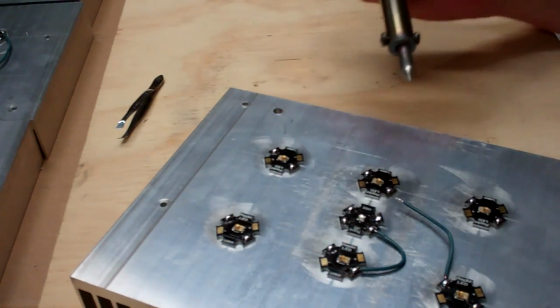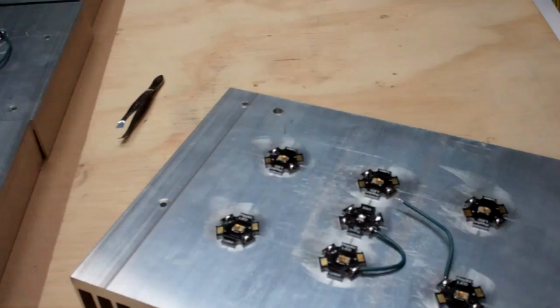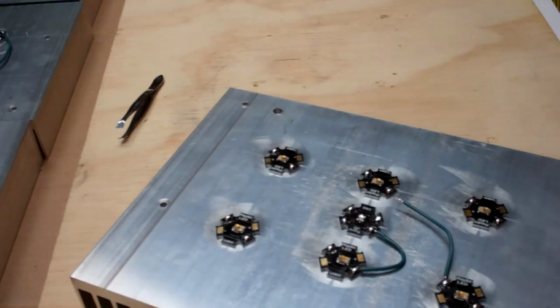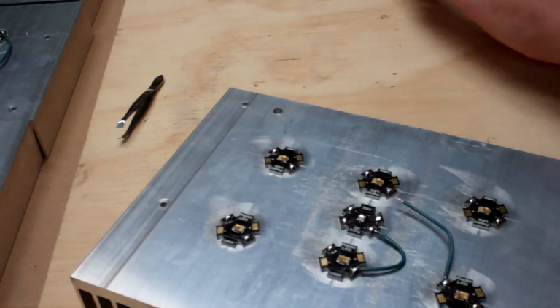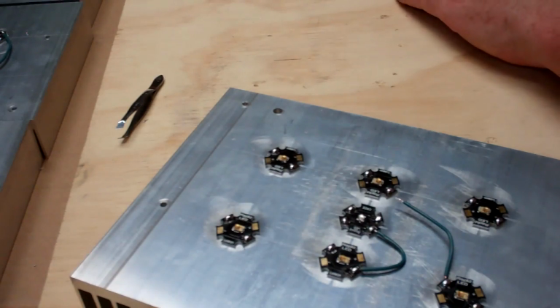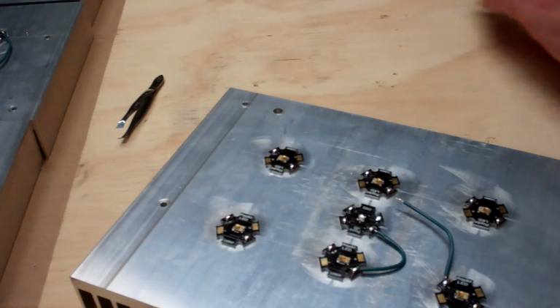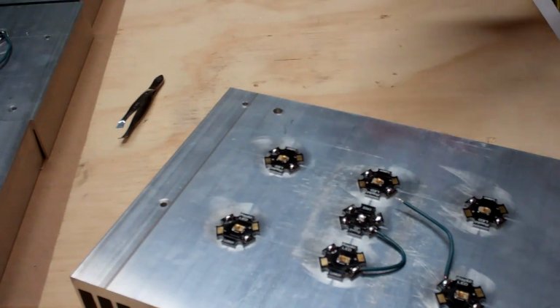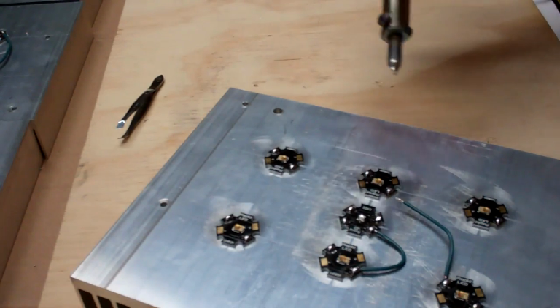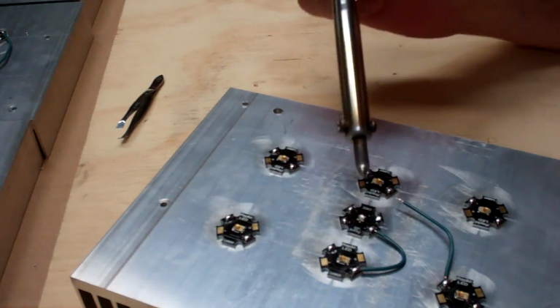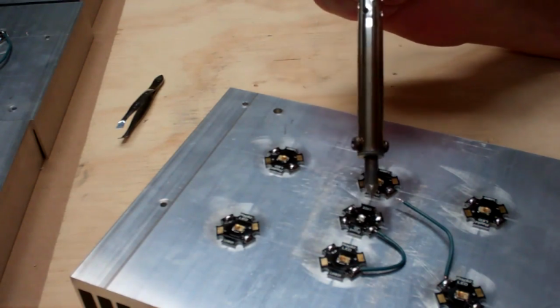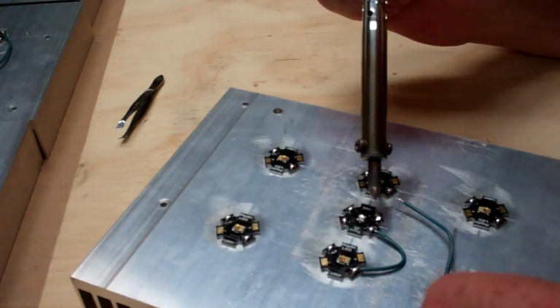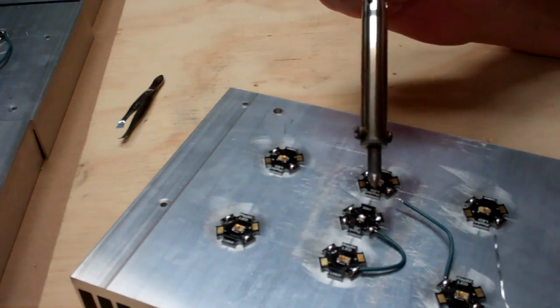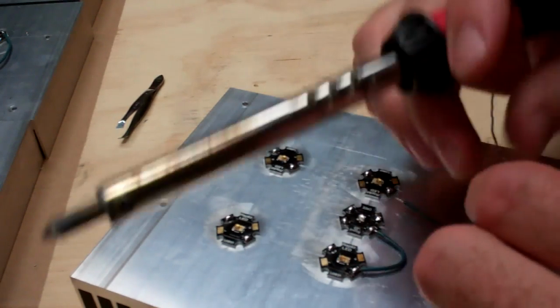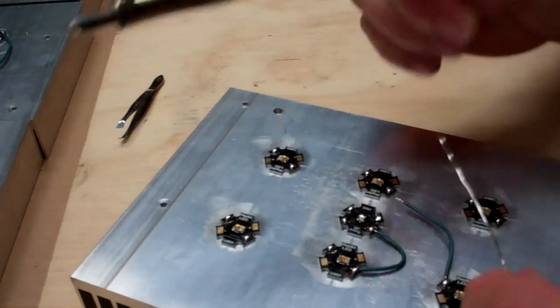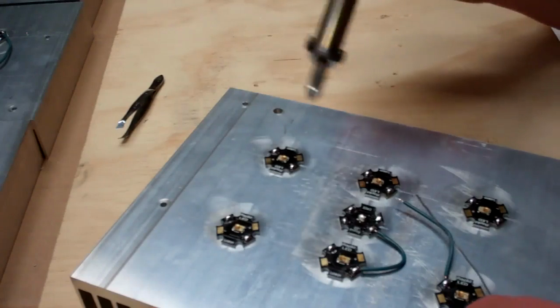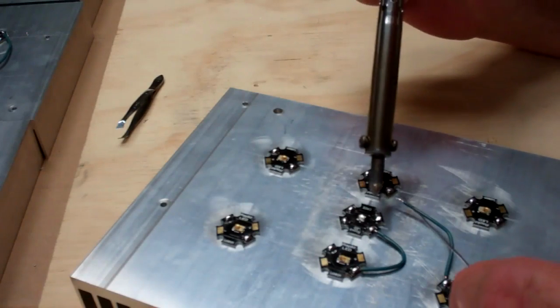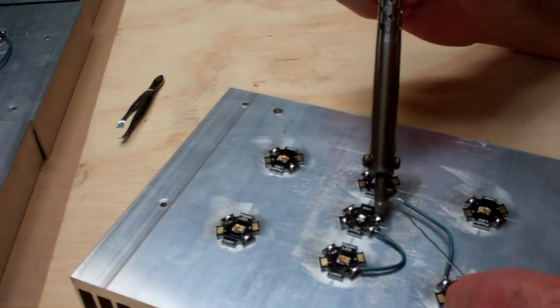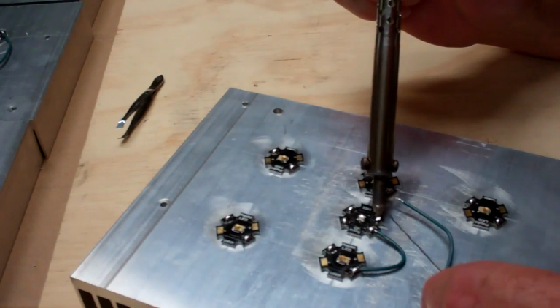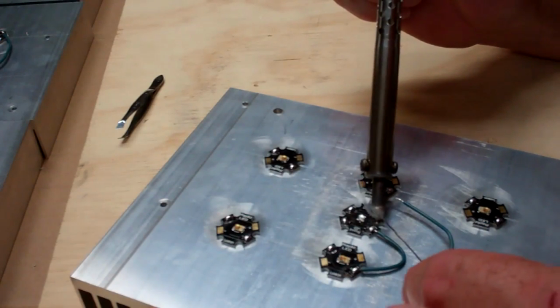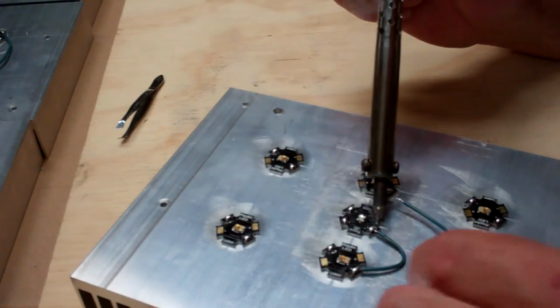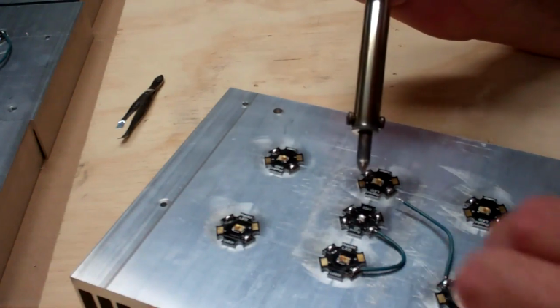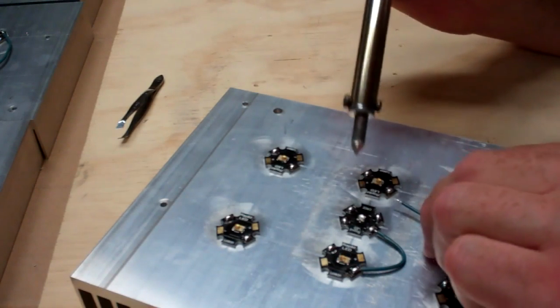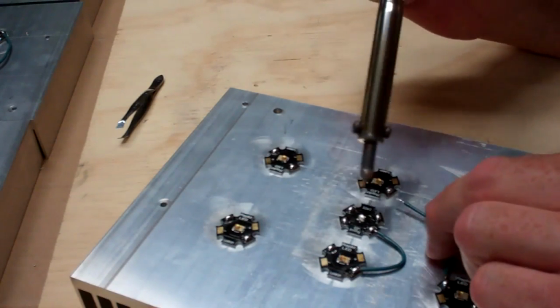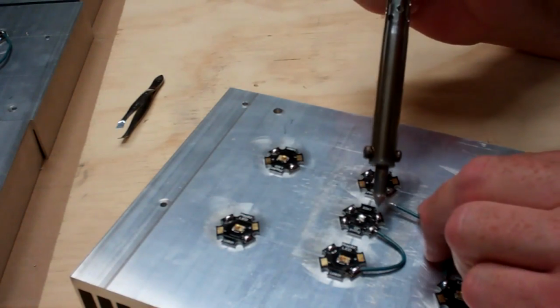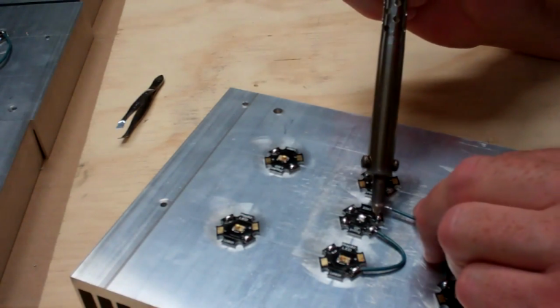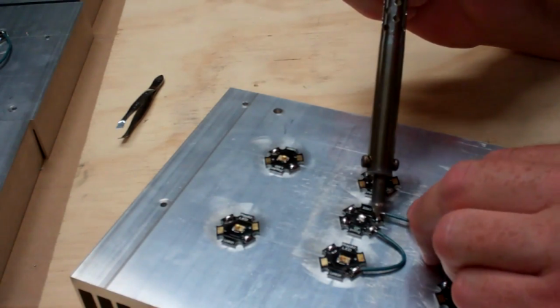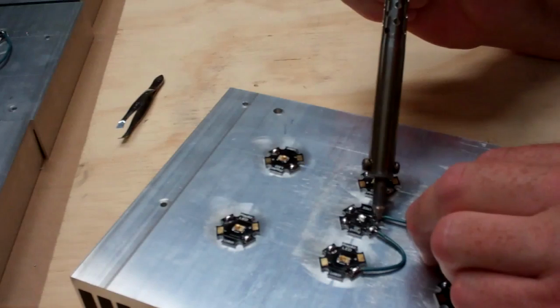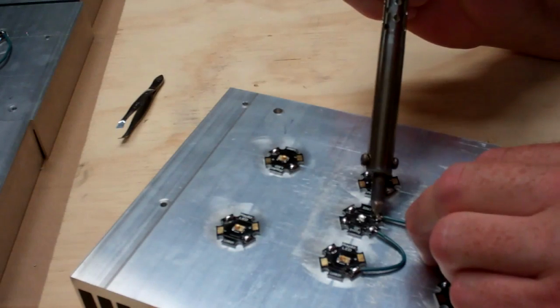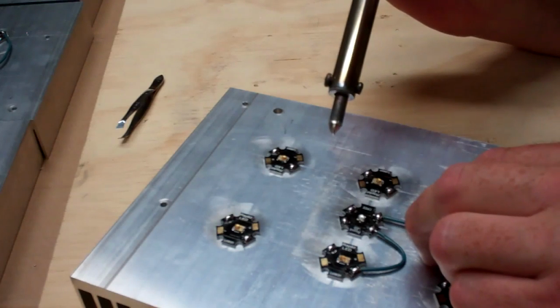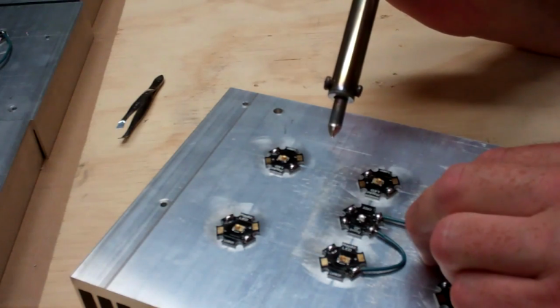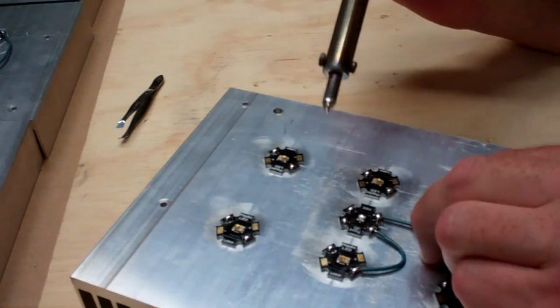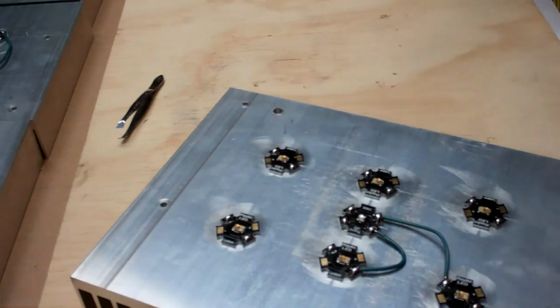It doesn't really work the best — it's not one that has a little squeeze ball on it — but I'm just going to real quickly add a little fresh solder to that one. You can see it beads up like a little mercury bead. Slide that sucker in there — there we go, much better.